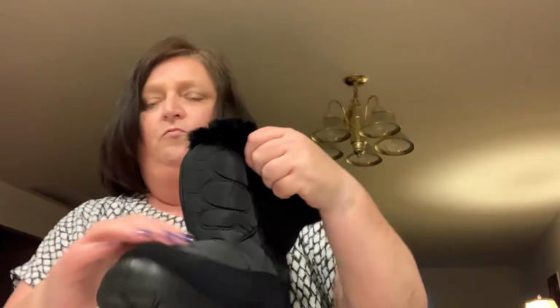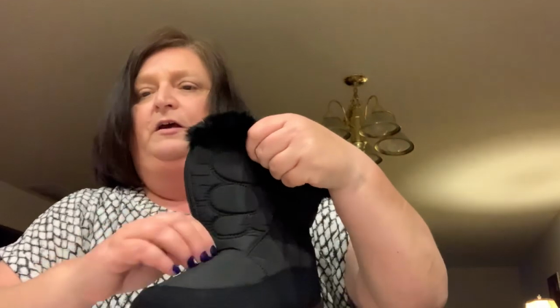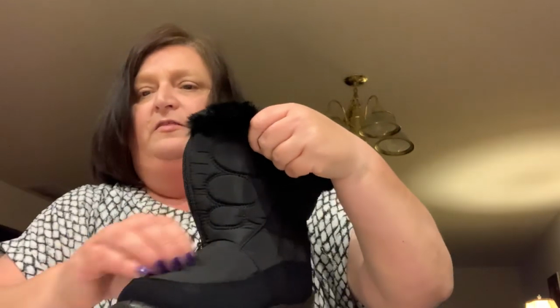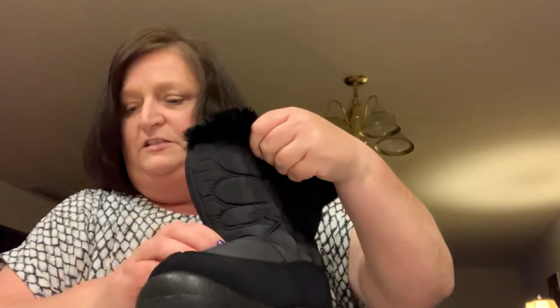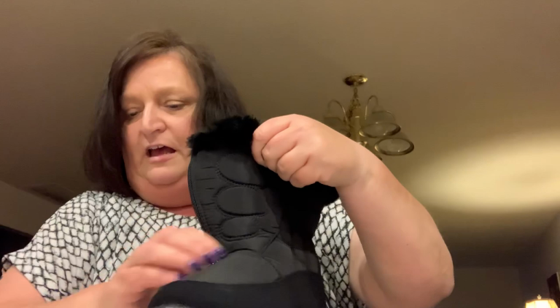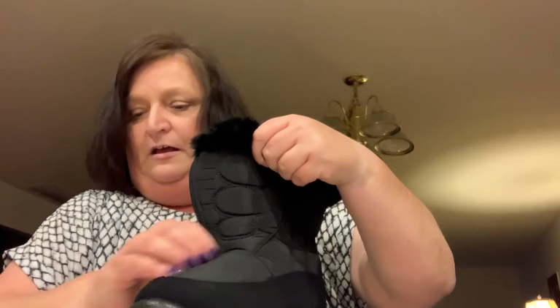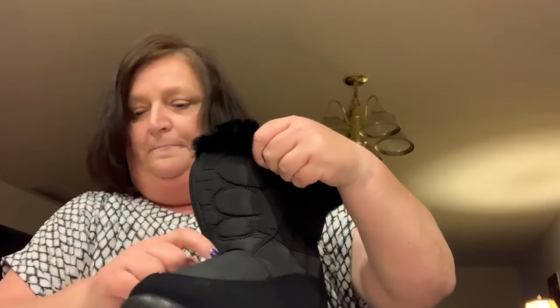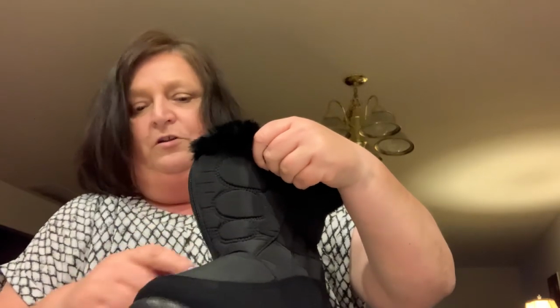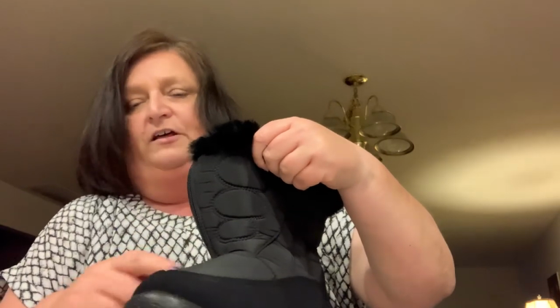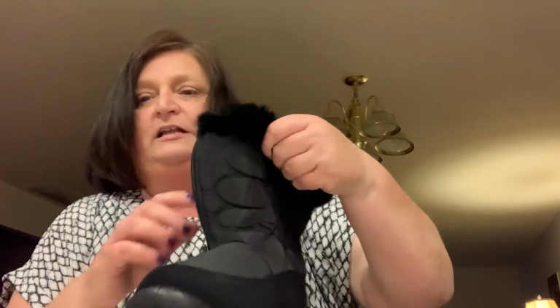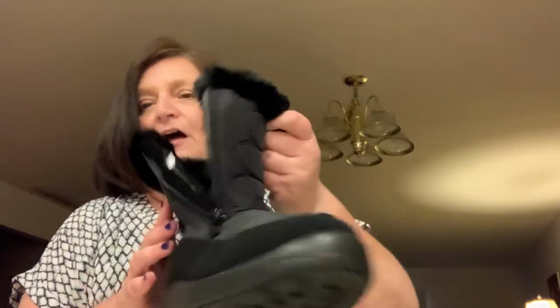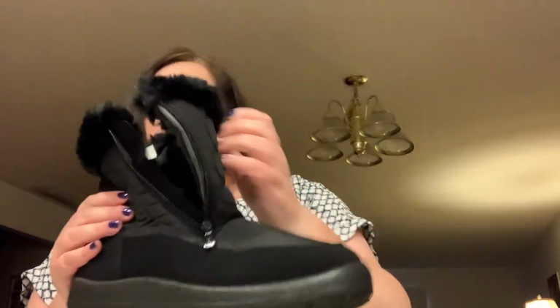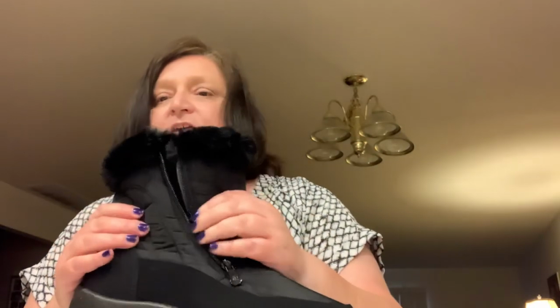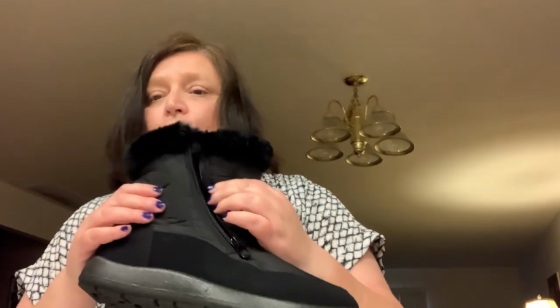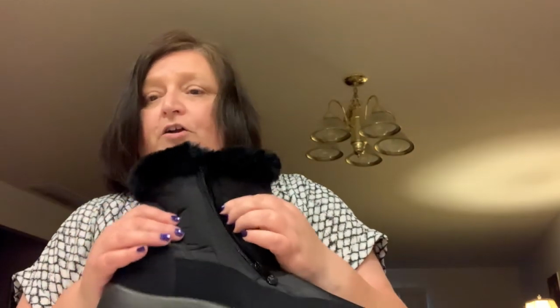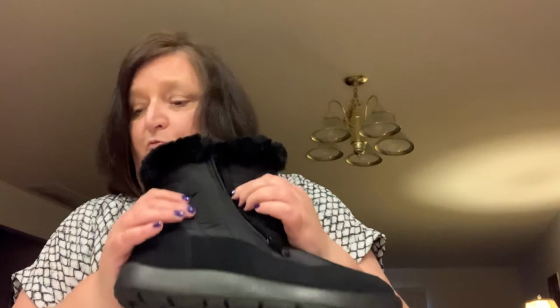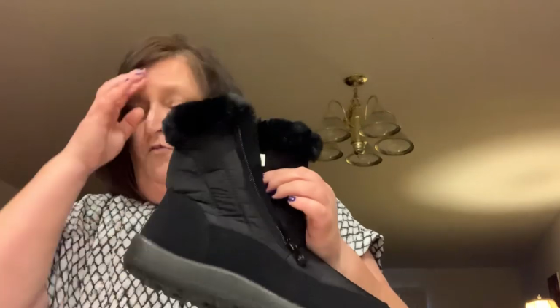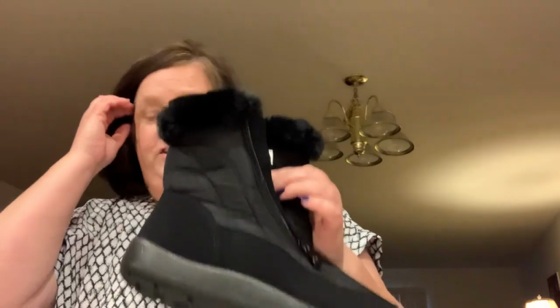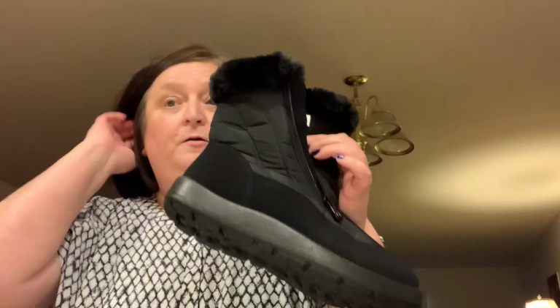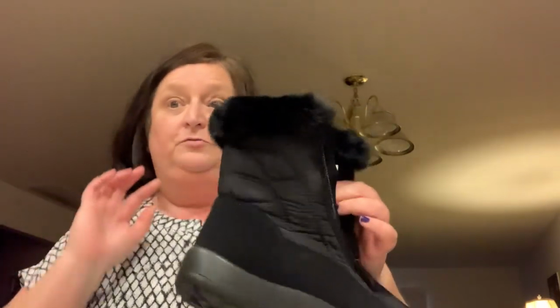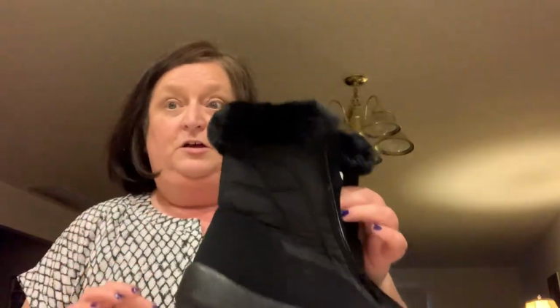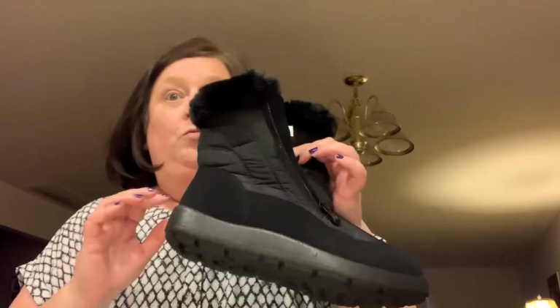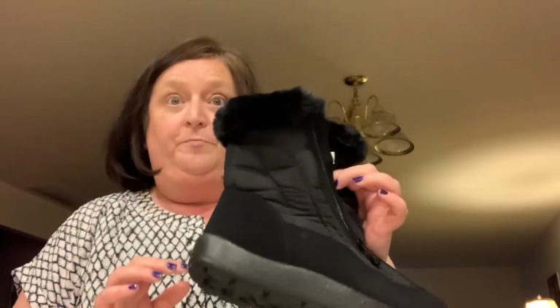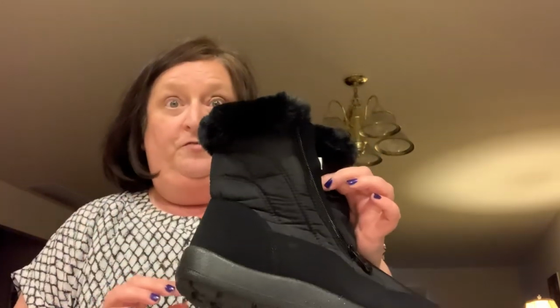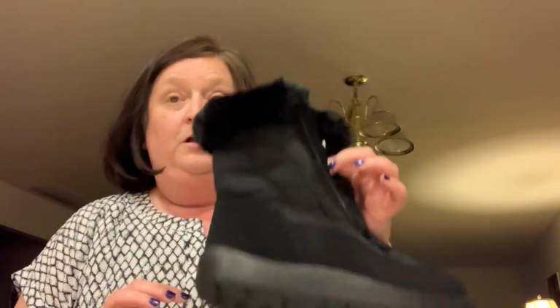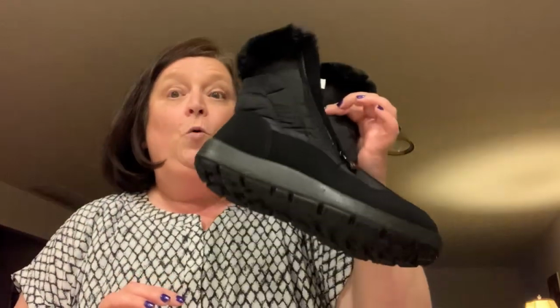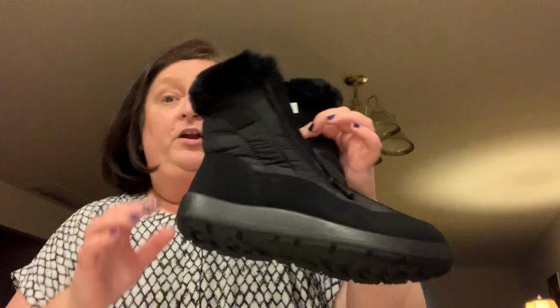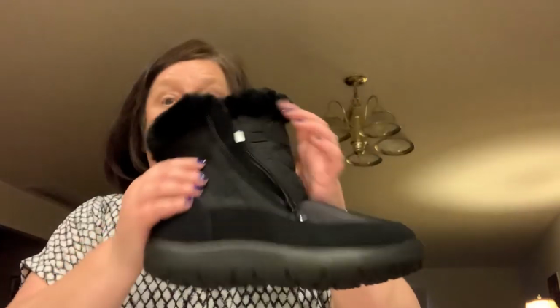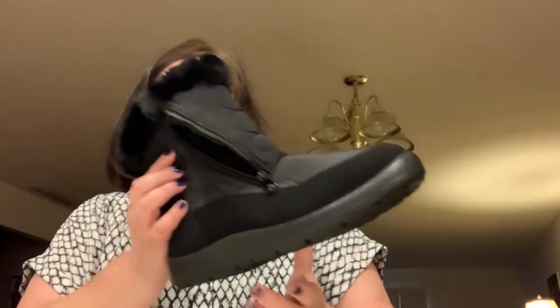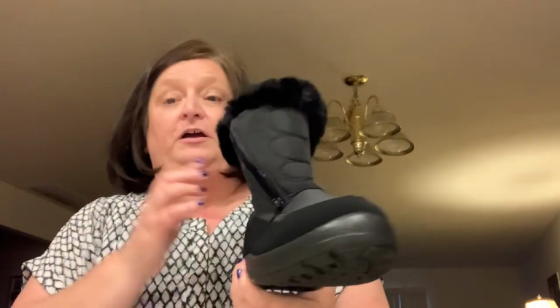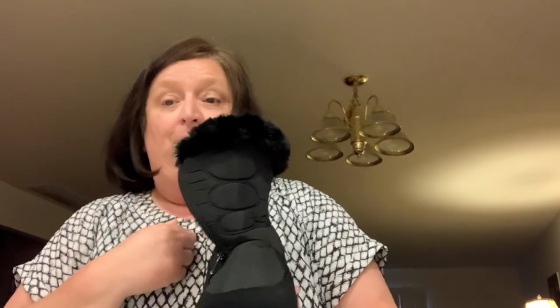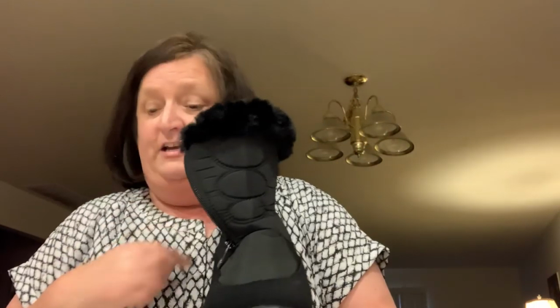They are so, so warm. I want to call it nylon, but these are waterproof winter boots — waterproof. That's what got my attention.